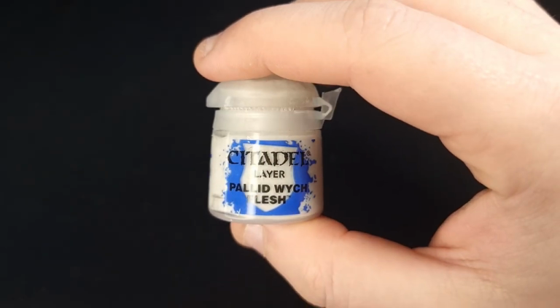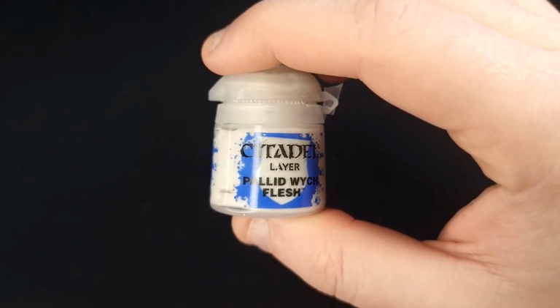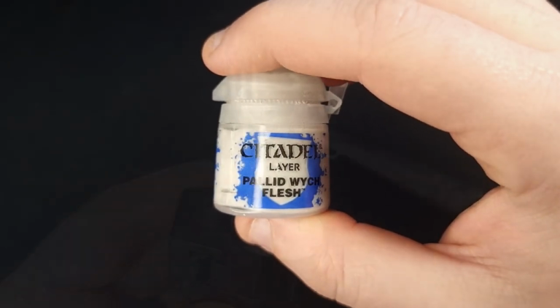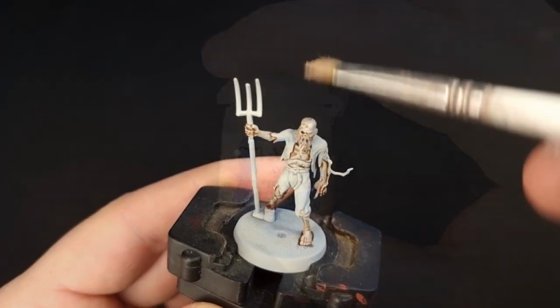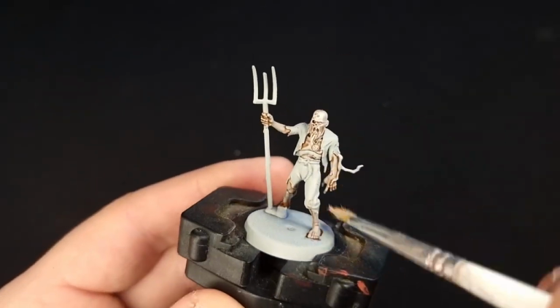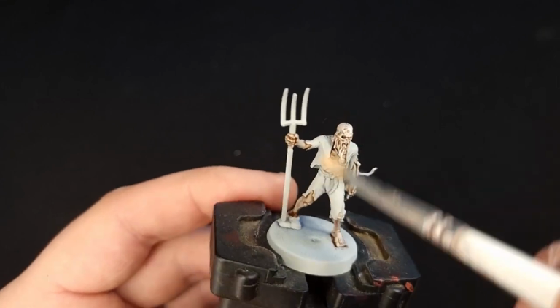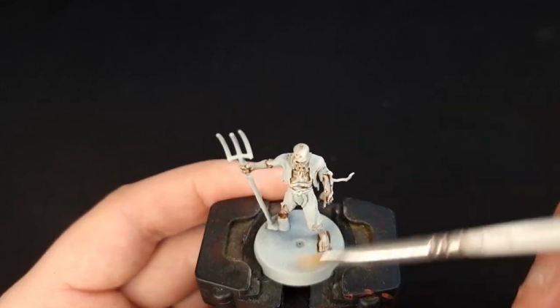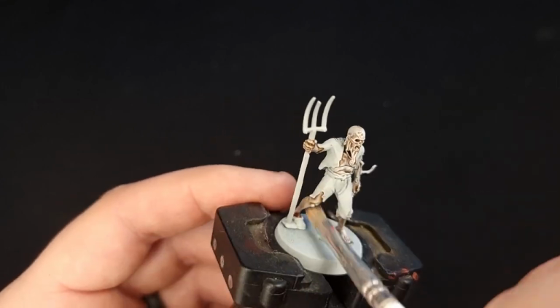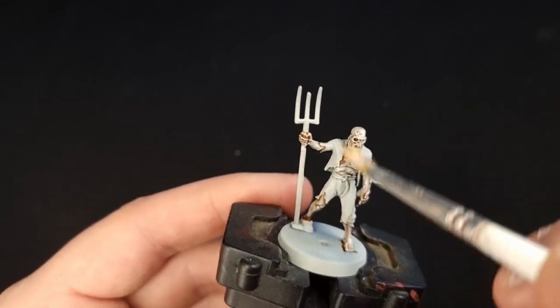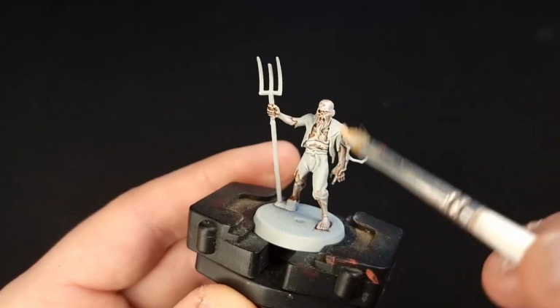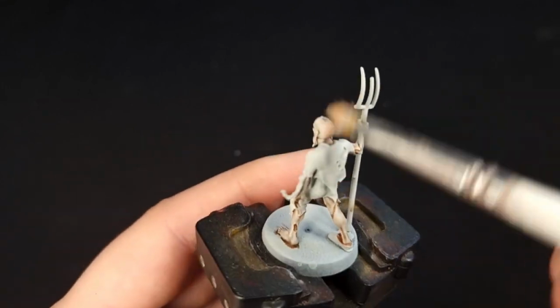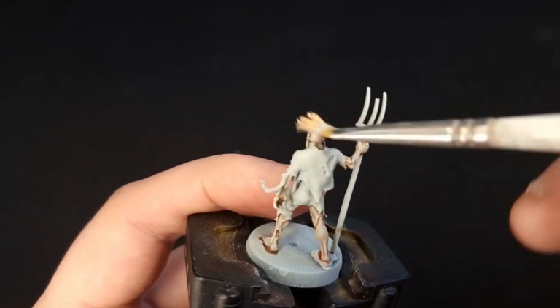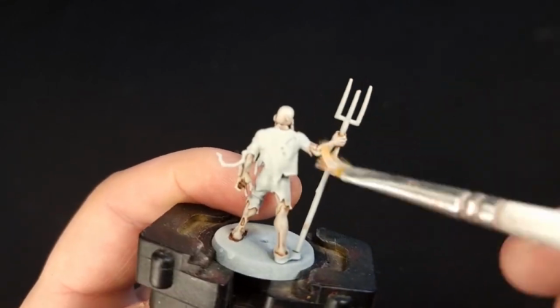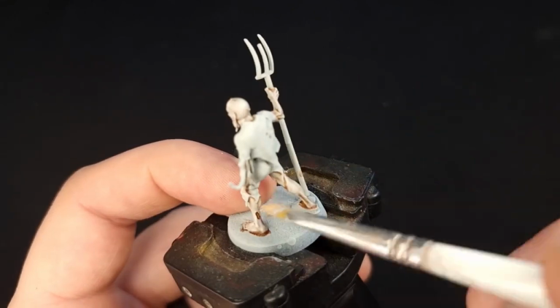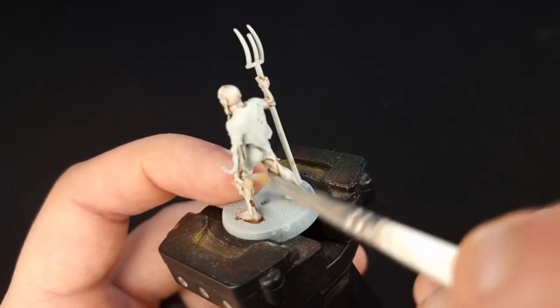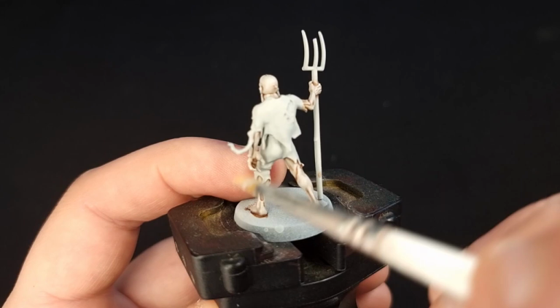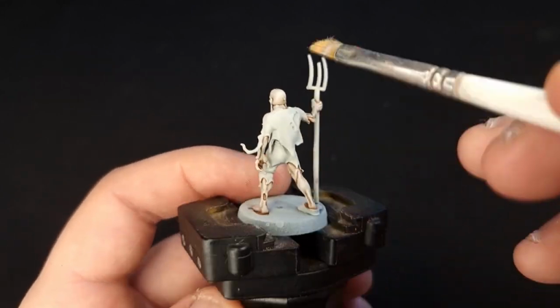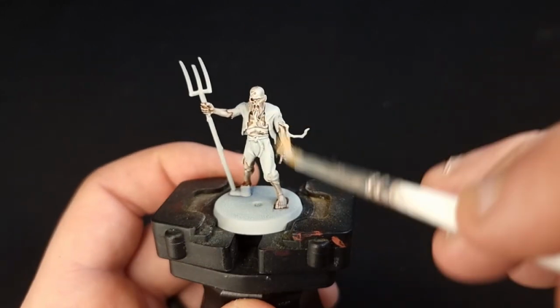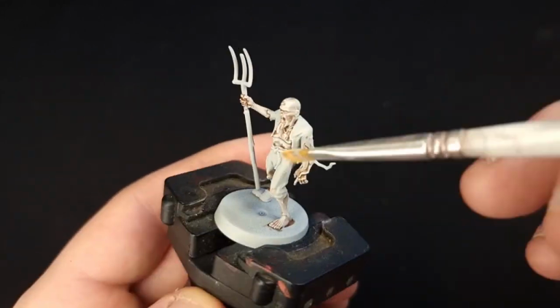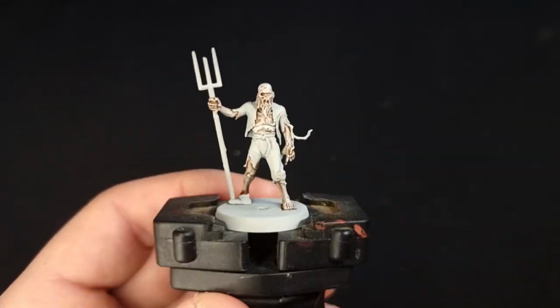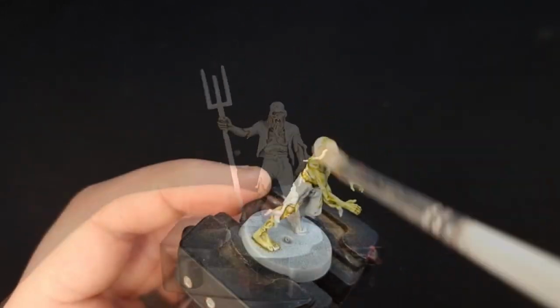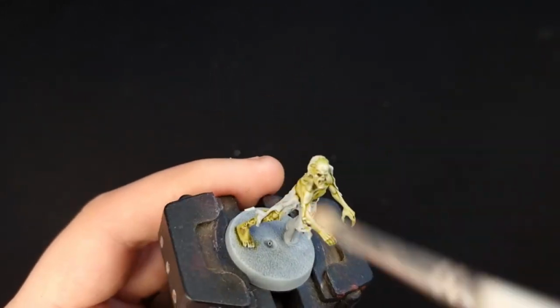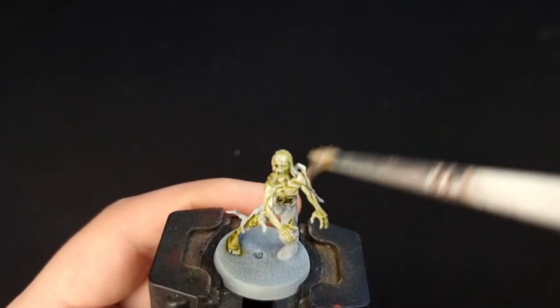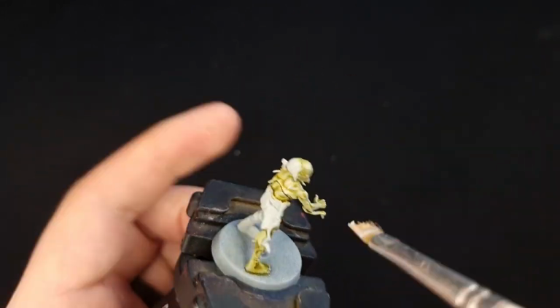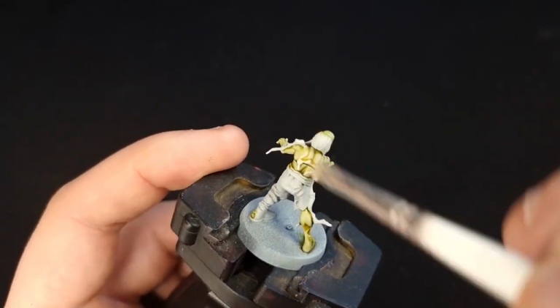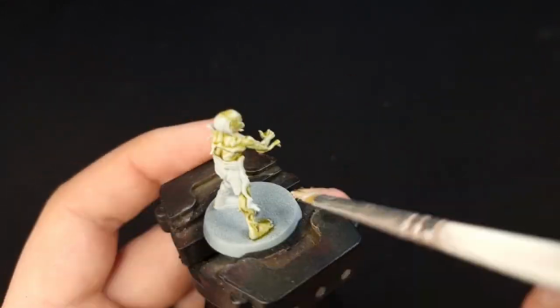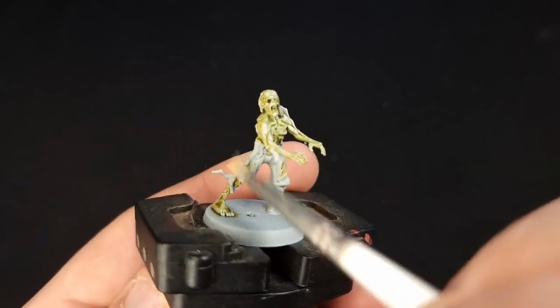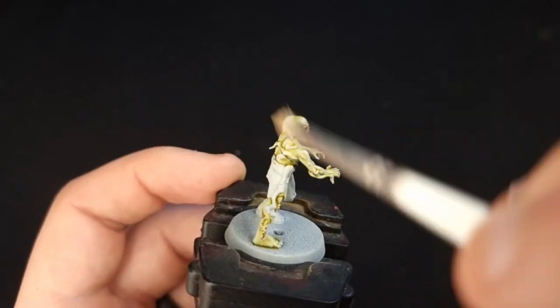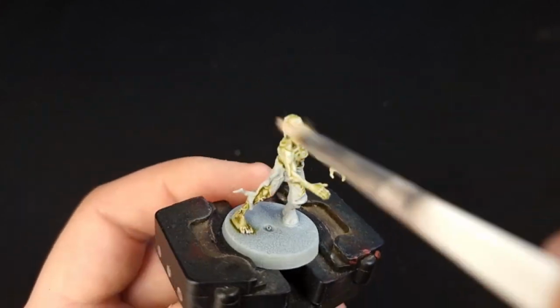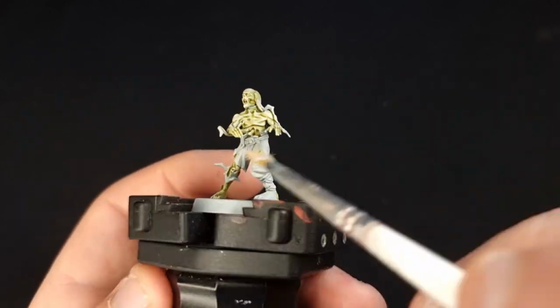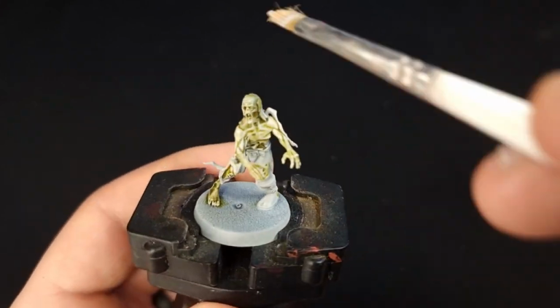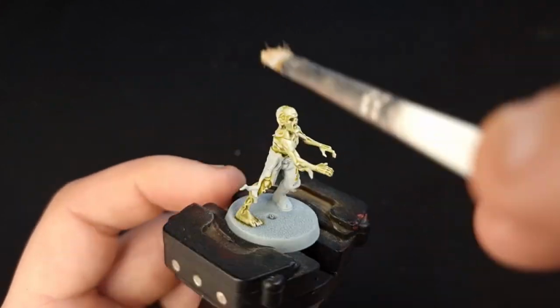Next, we're going to switch to Pallid Witch Flesh and we're going to use that to dry brush all of the flesh on the models we've done so far. That's going to return it to a pallid skin colour, and it's going to make our zombies look a bit more human again, as opposed to pox walkers.